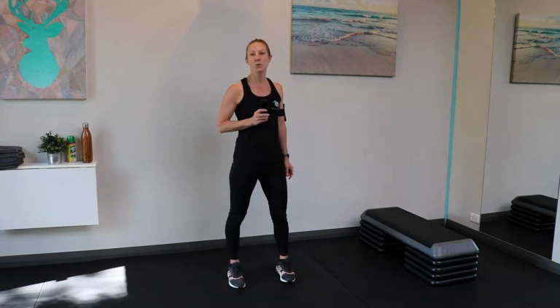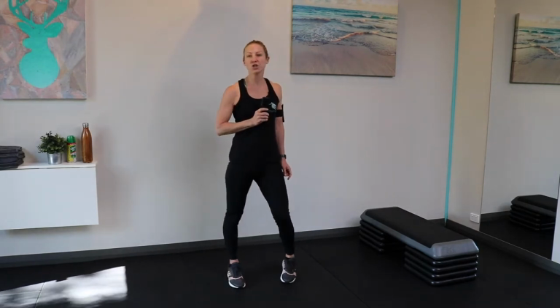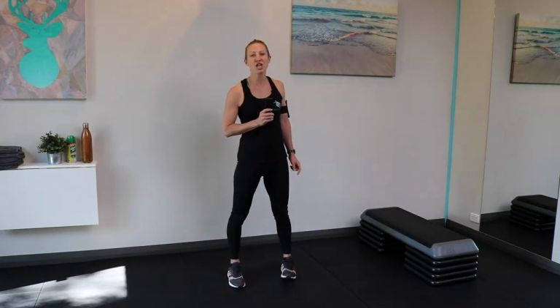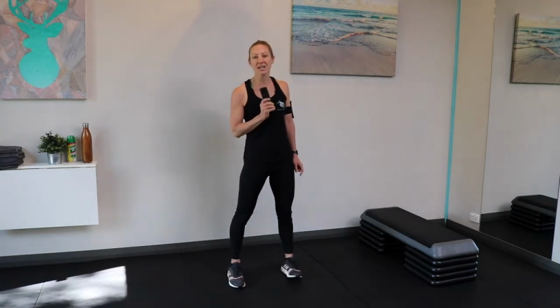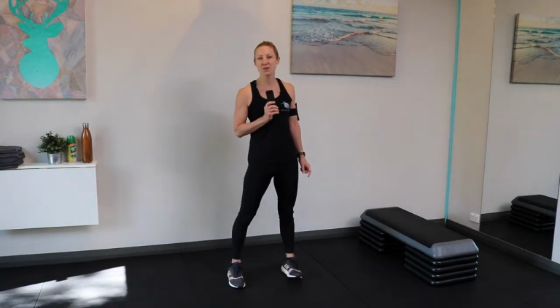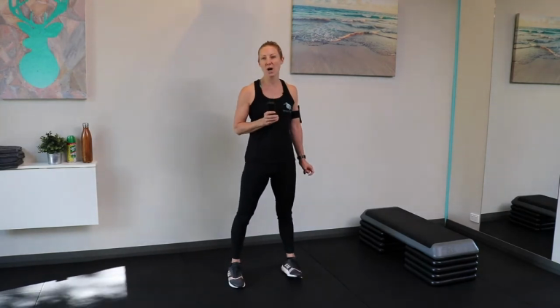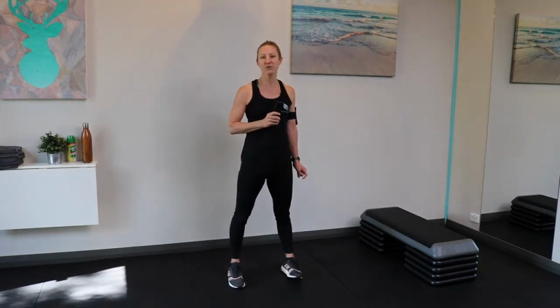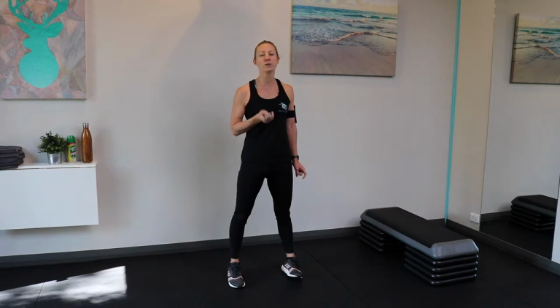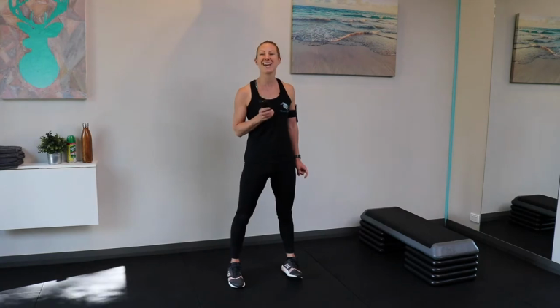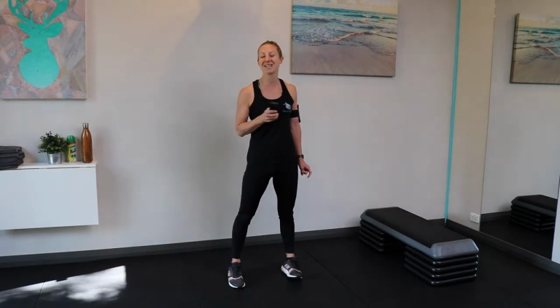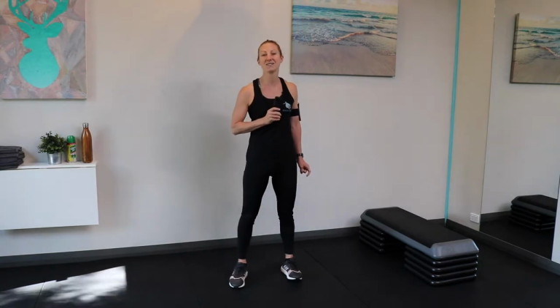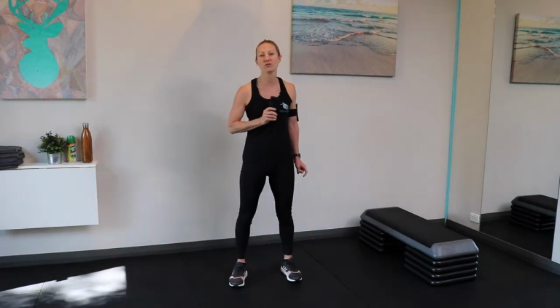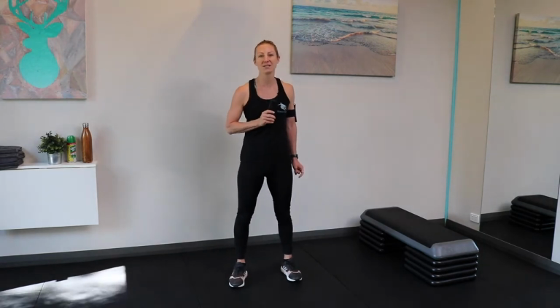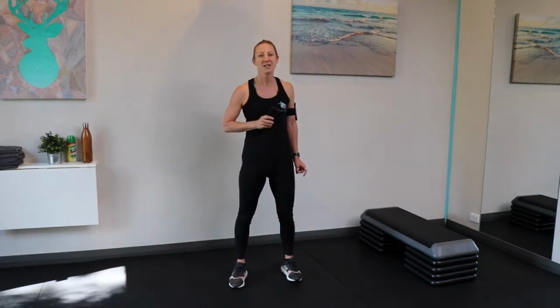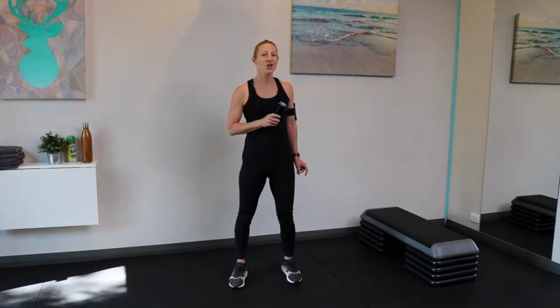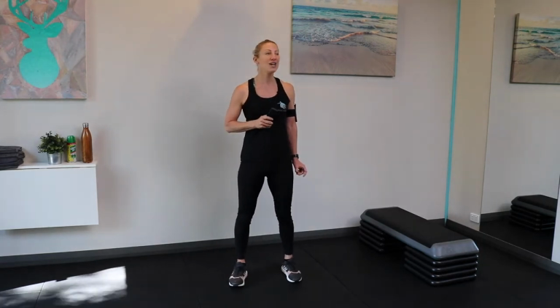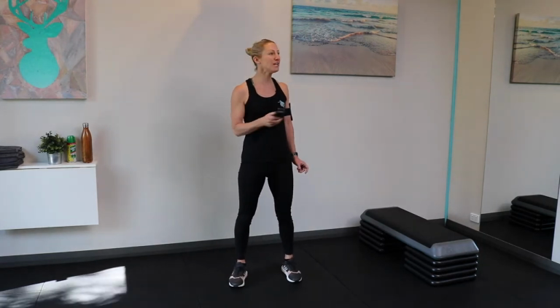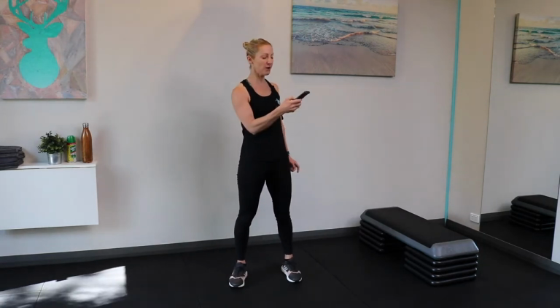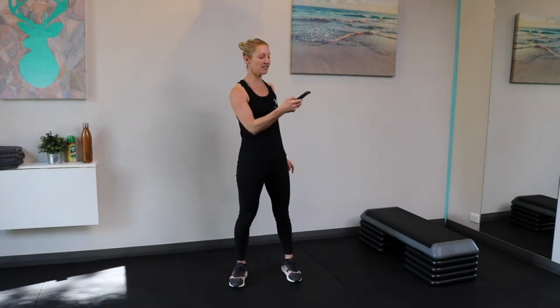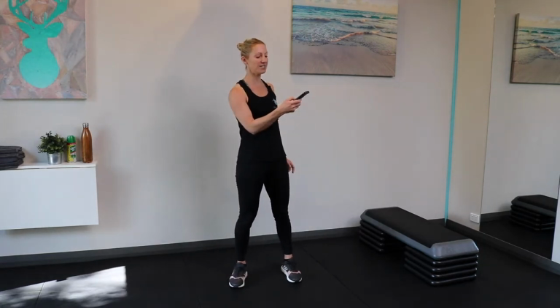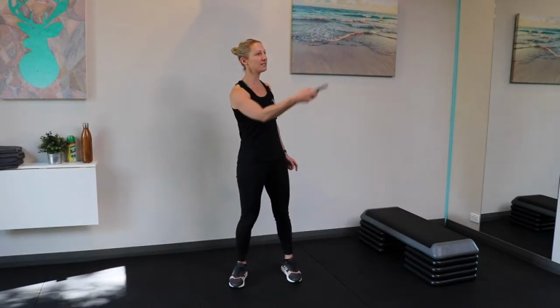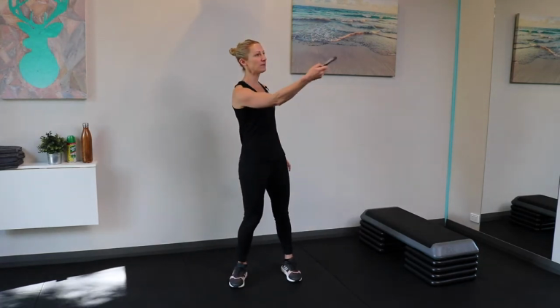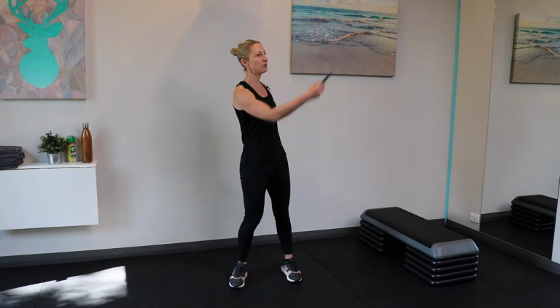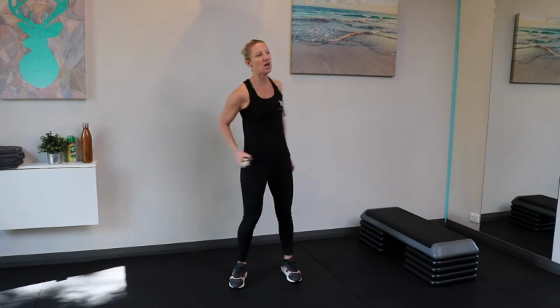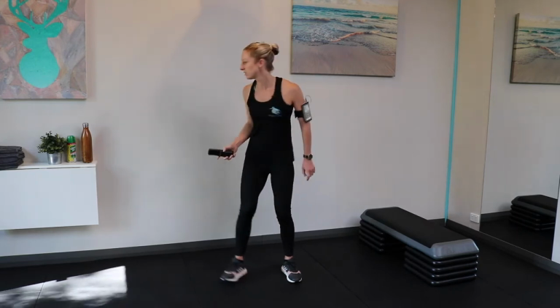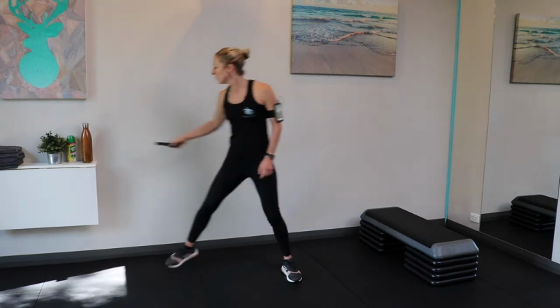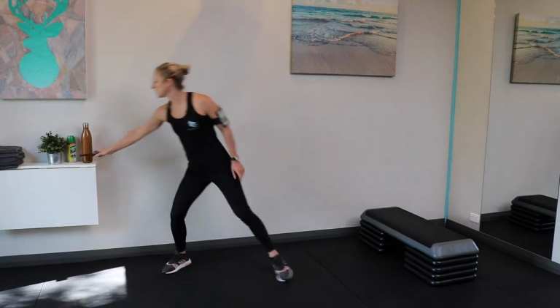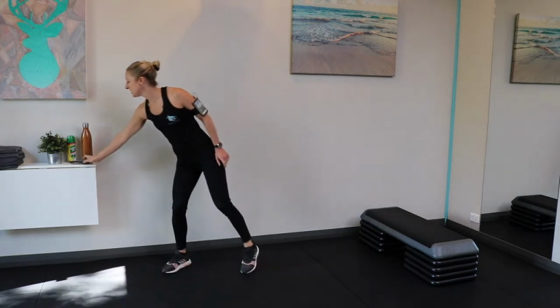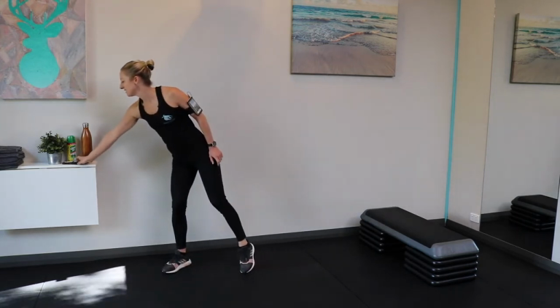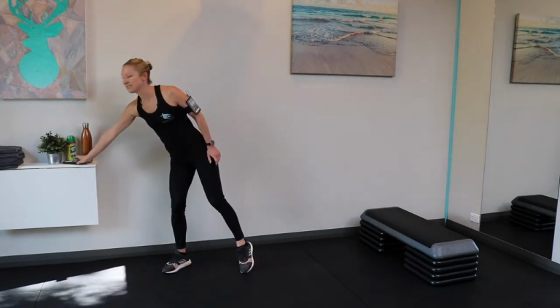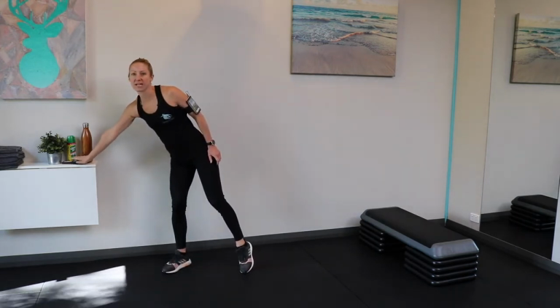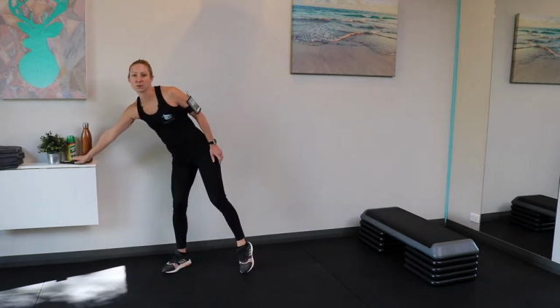We're going to do 30 seconds of work followed by 10 seconds of rest. So get ready for our first 30 seconds — I'm just about to put the timer on, we've got 10 seconds until we get into it.